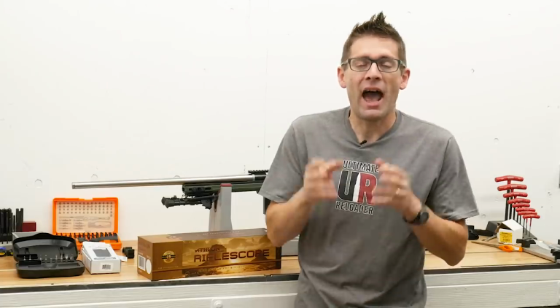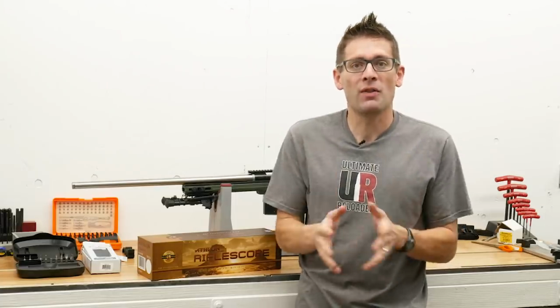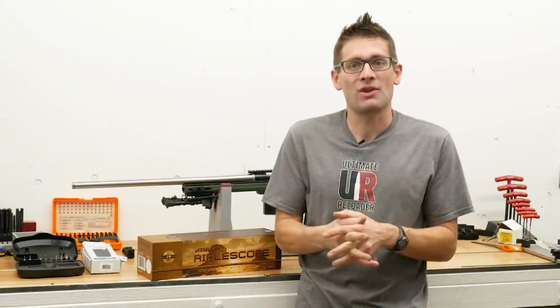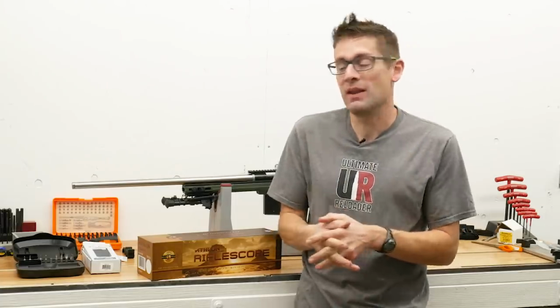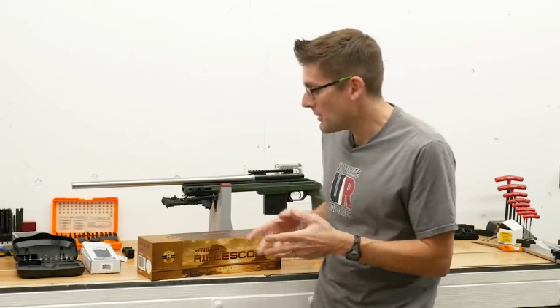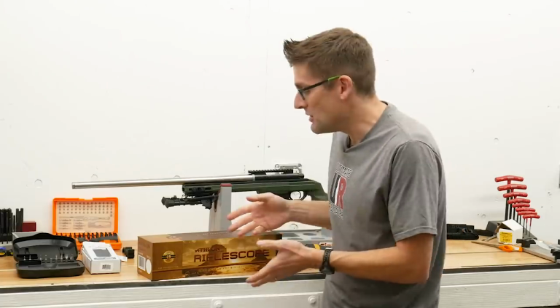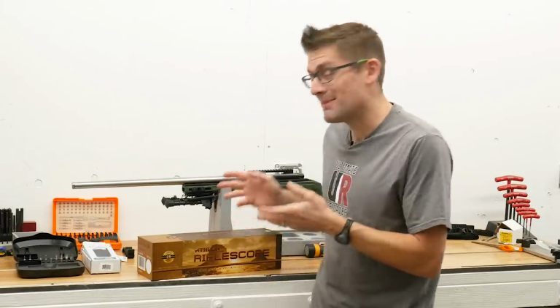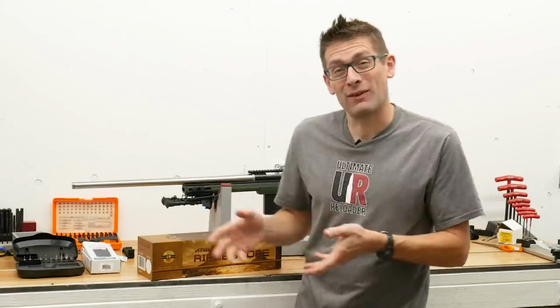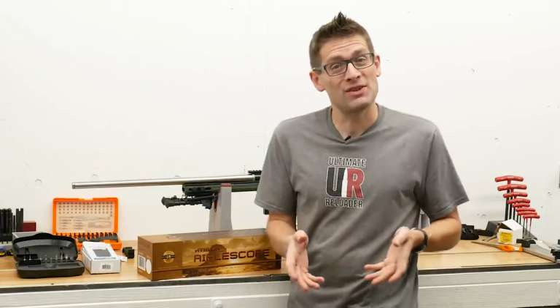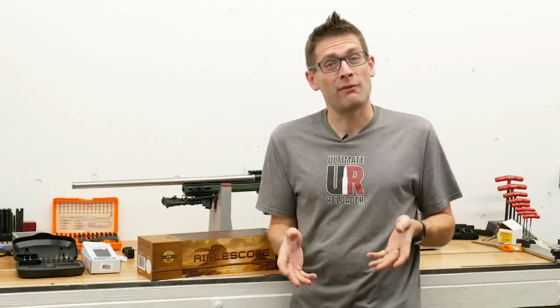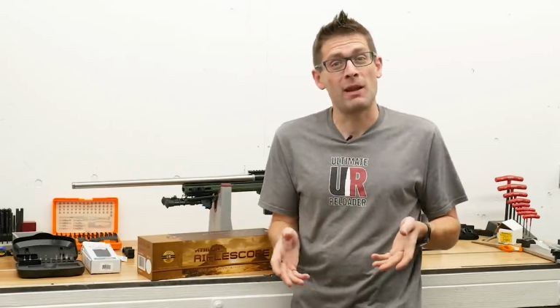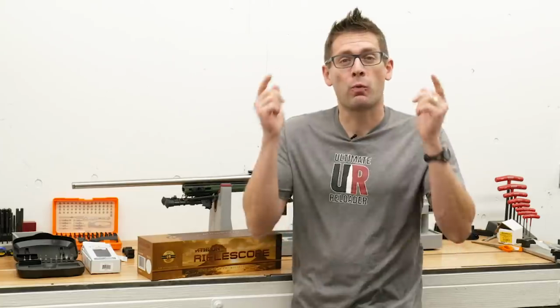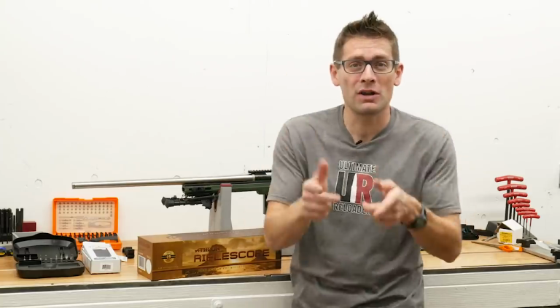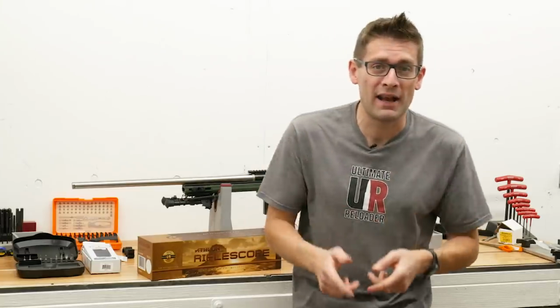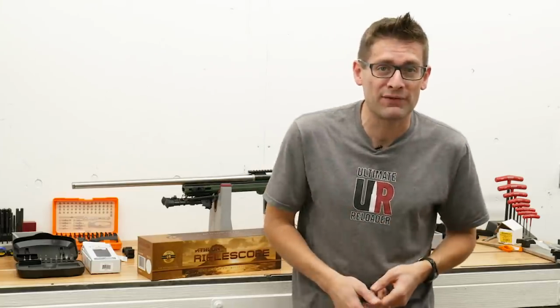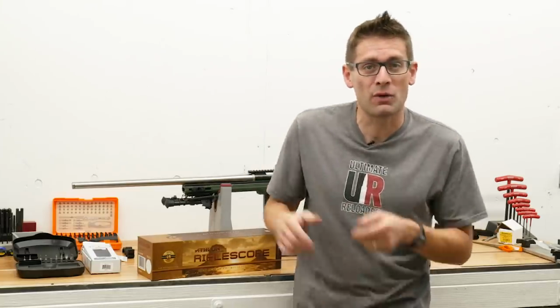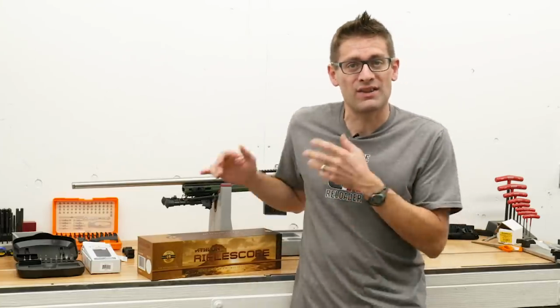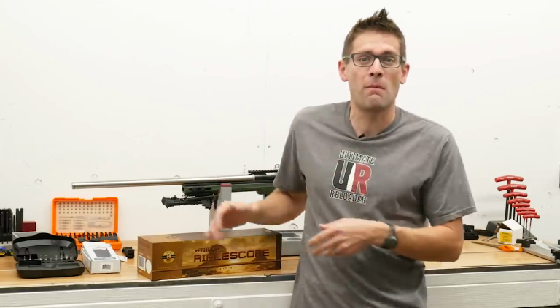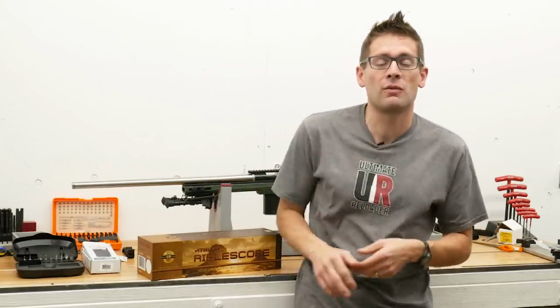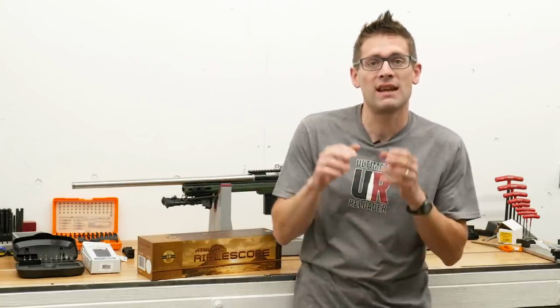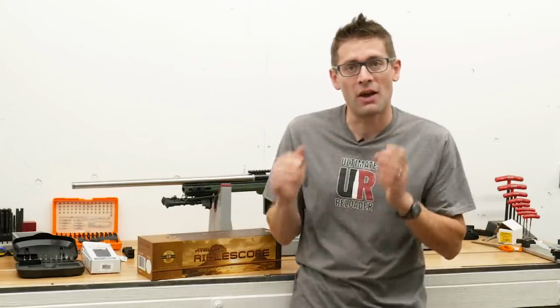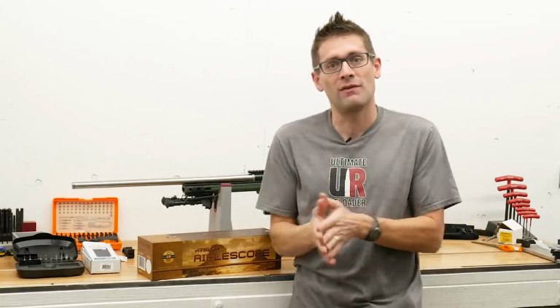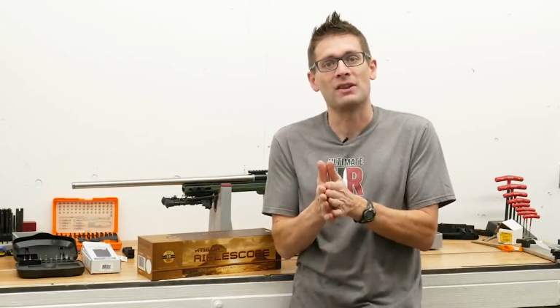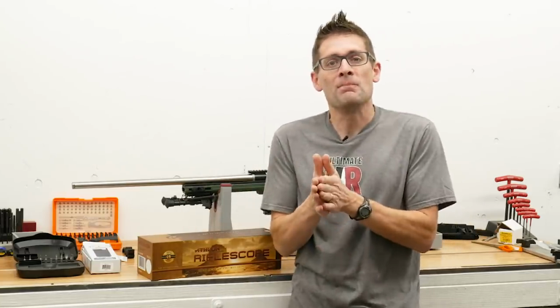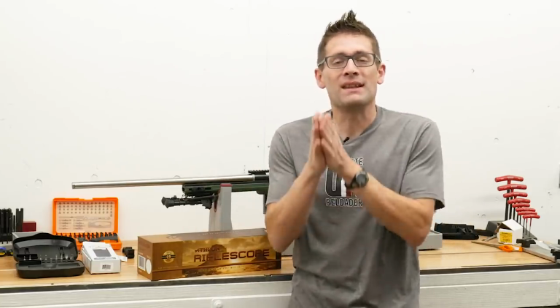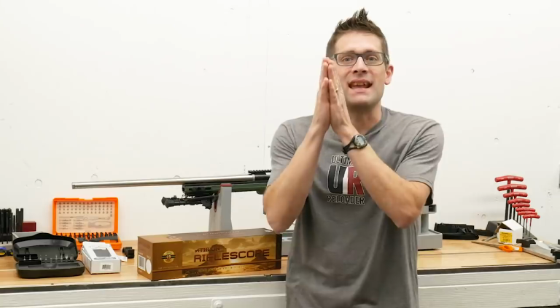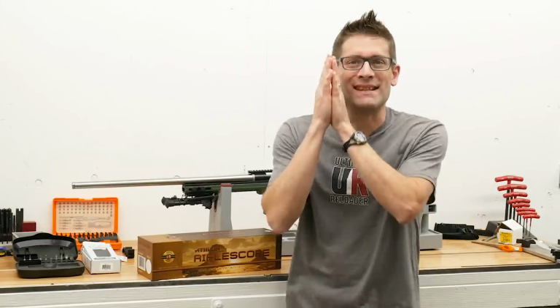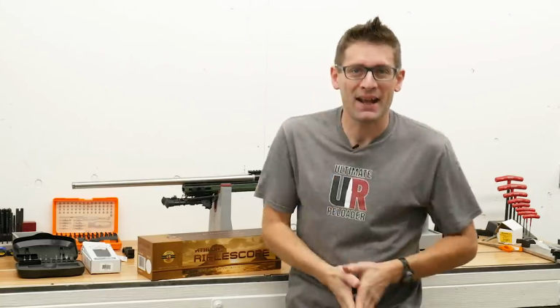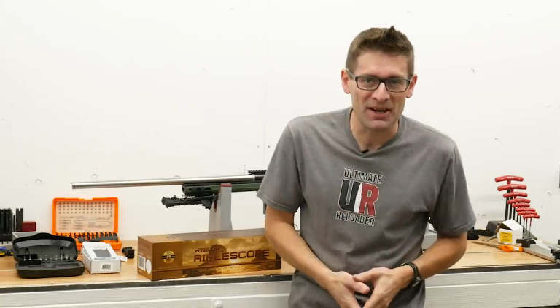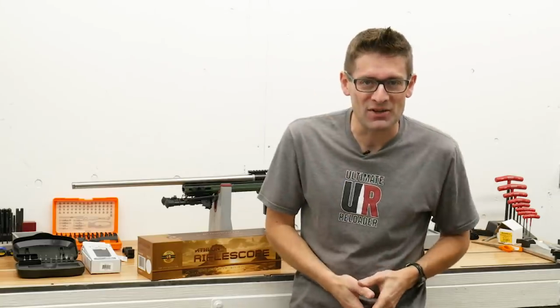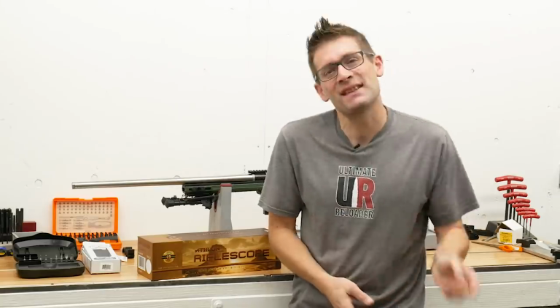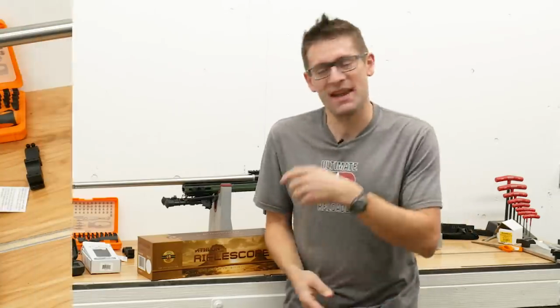How will this scope live up to the specifications that I've read on paper? We're going to find out in this video. We're going to get the scope mounted, take it out in the field, and see exactly what it can do. So let's dig in.